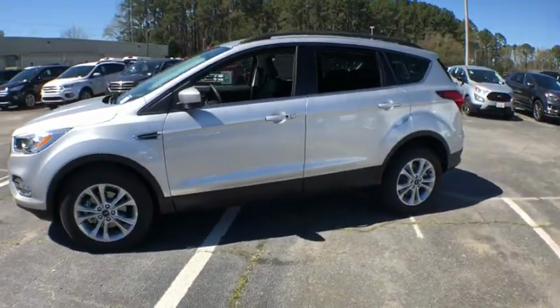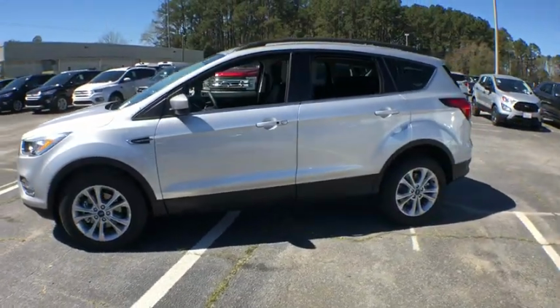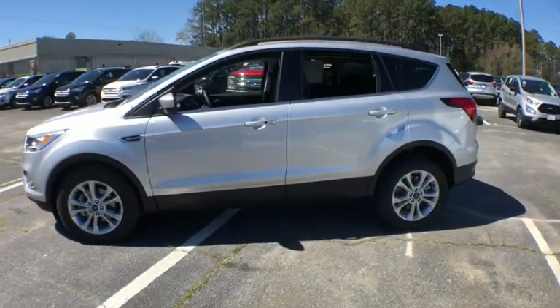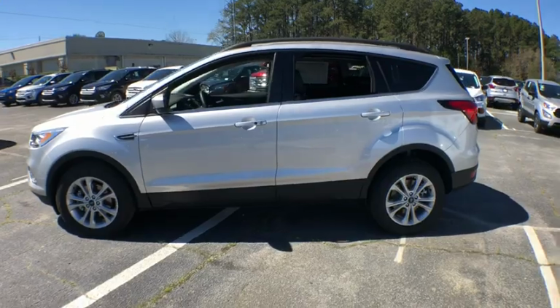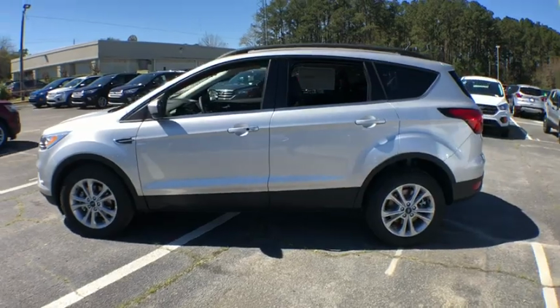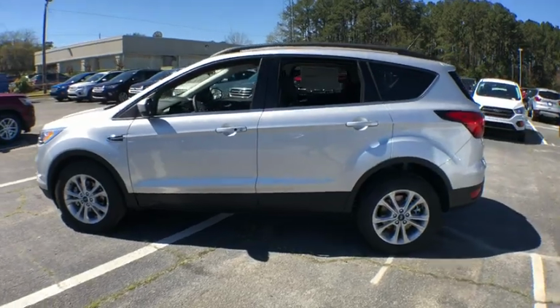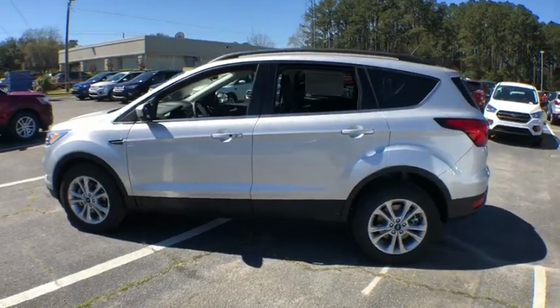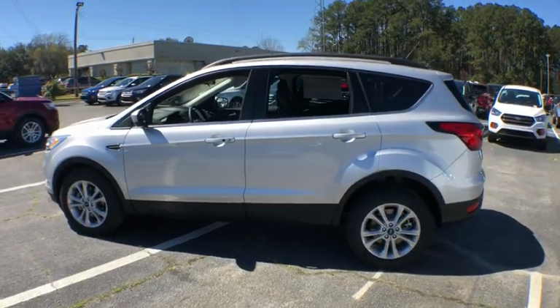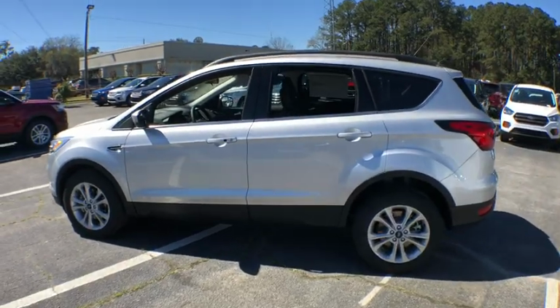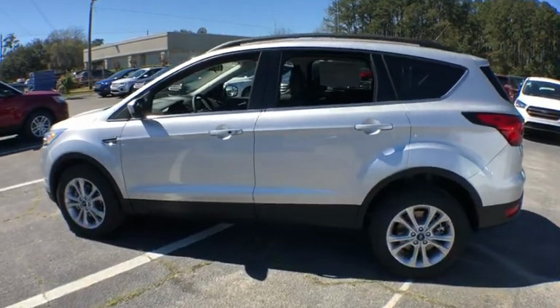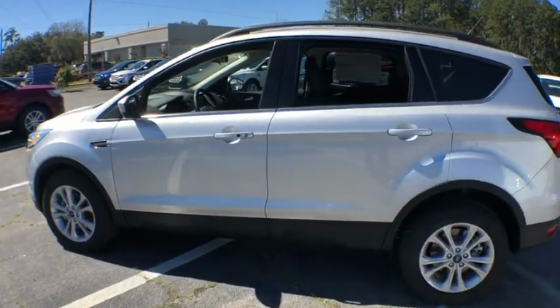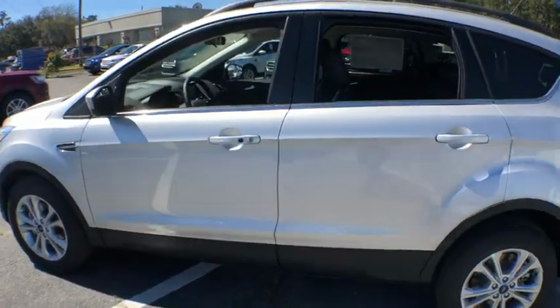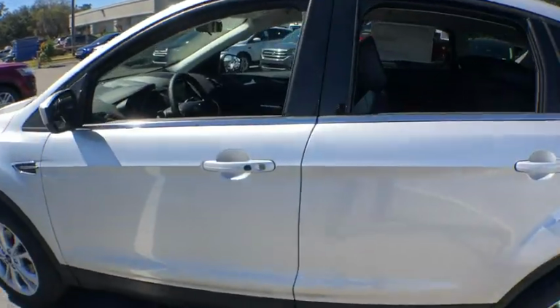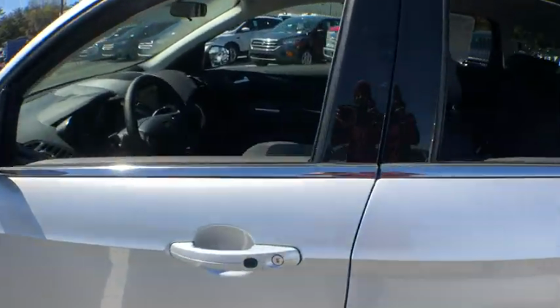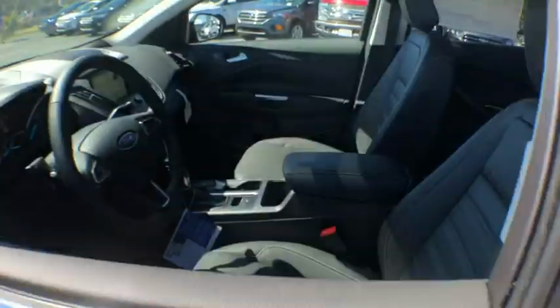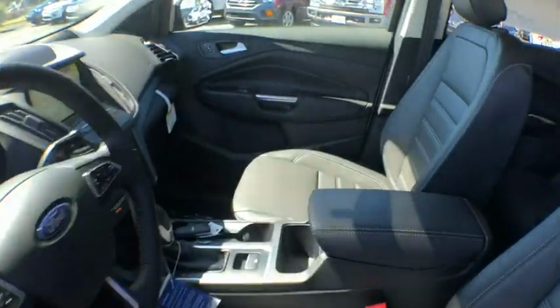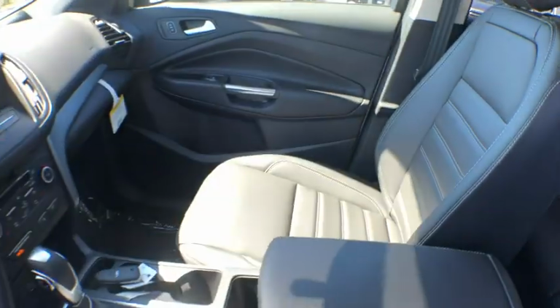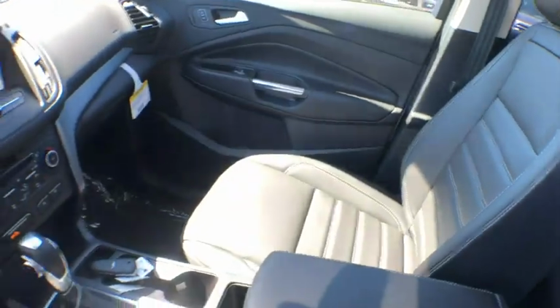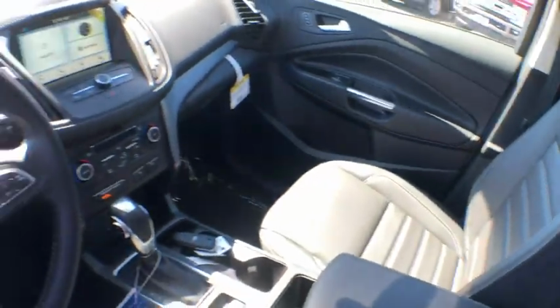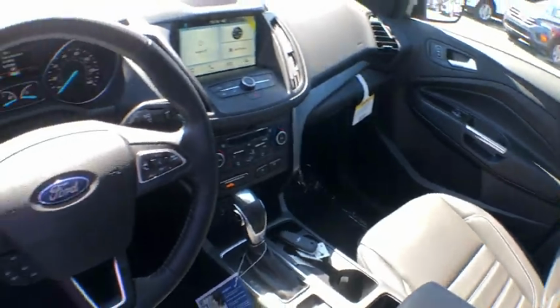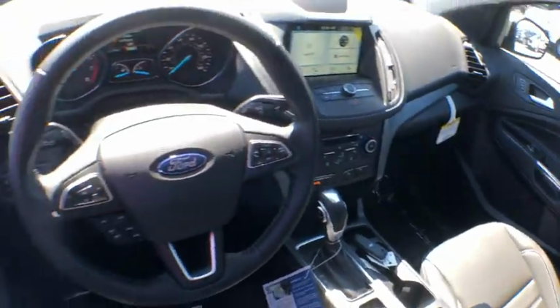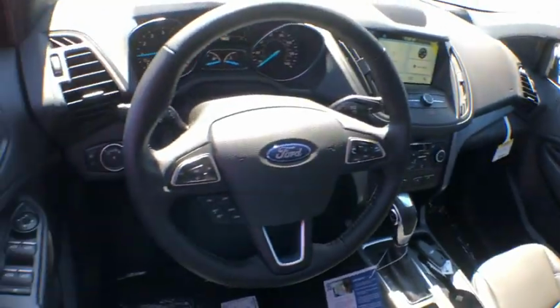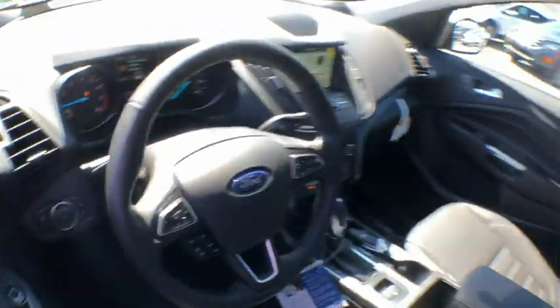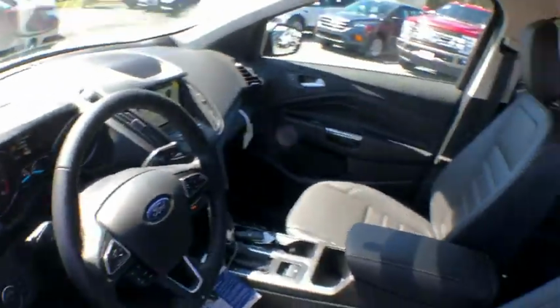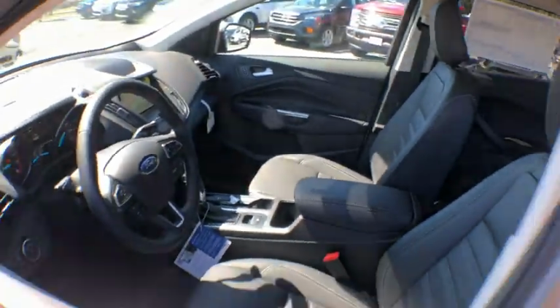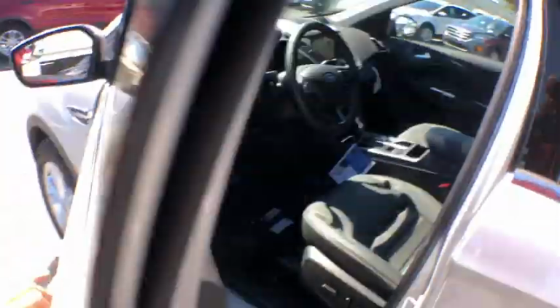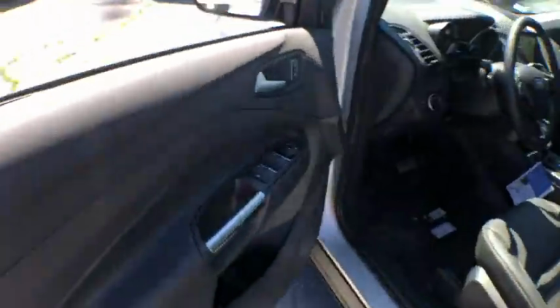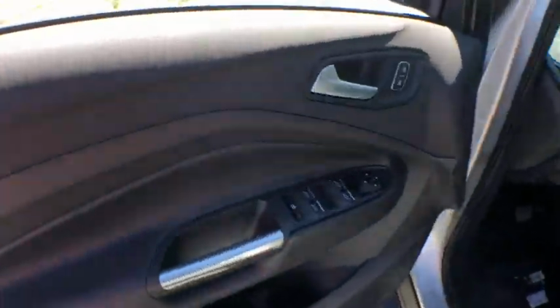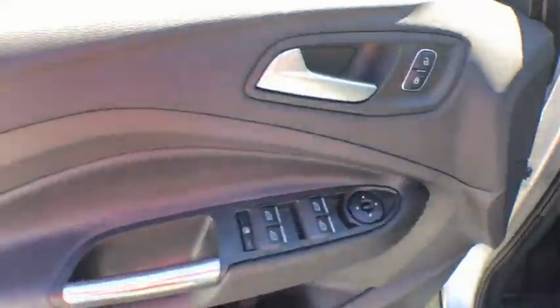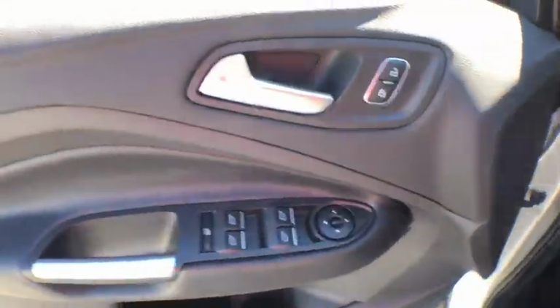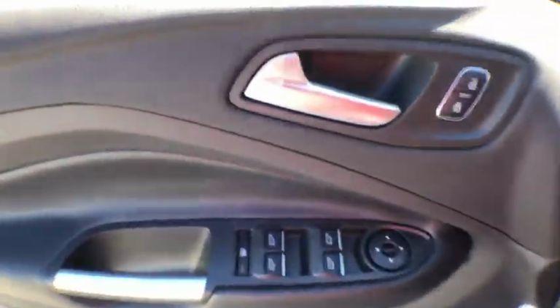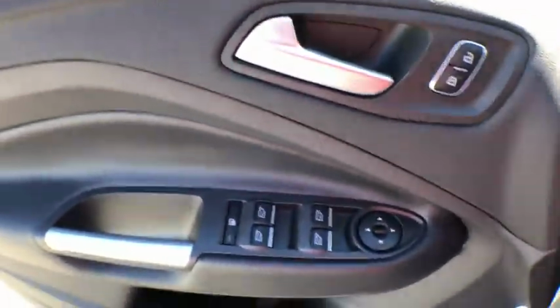Here are some of this vehicle's great options: traction control, power liftgate, dual airbags, alloy wheels, power steering, four-wheel disc brakes, compass, heated front seats.